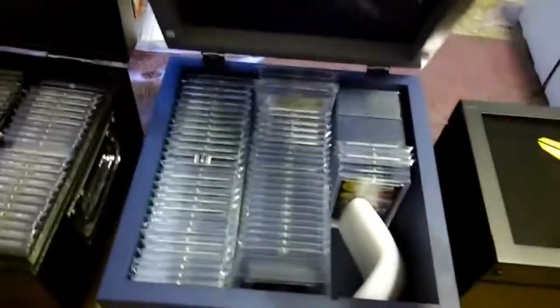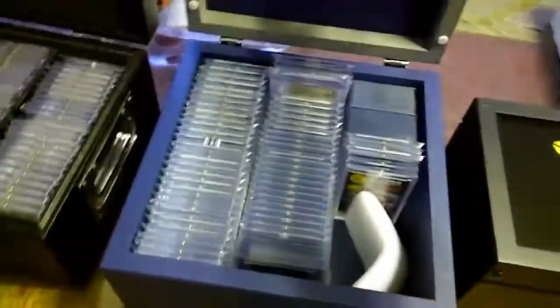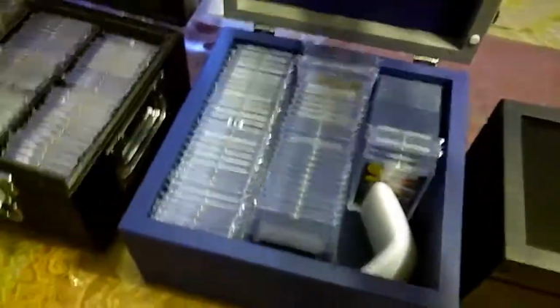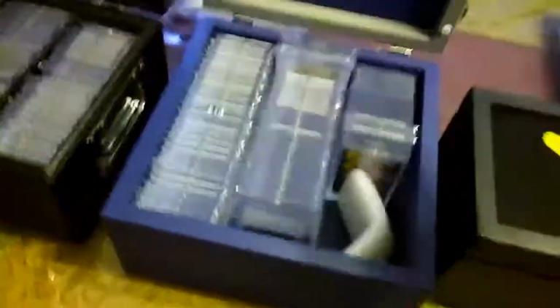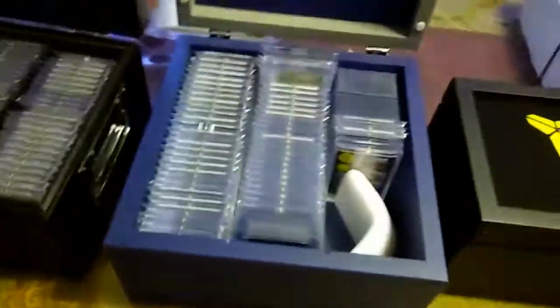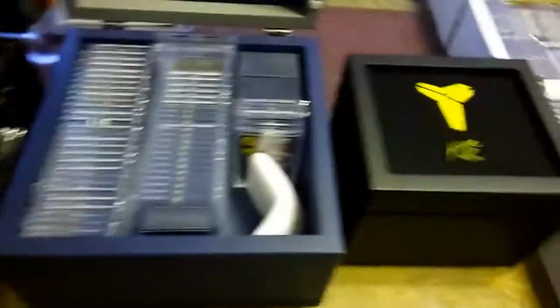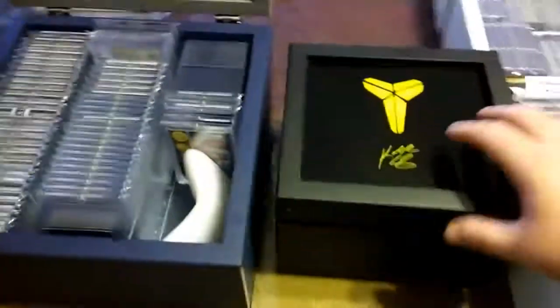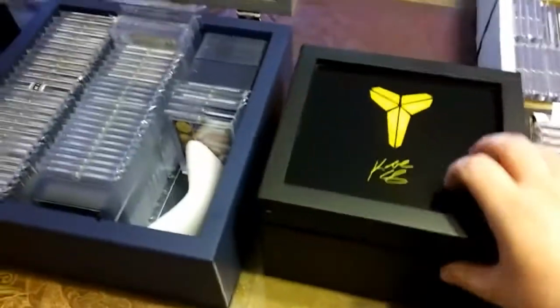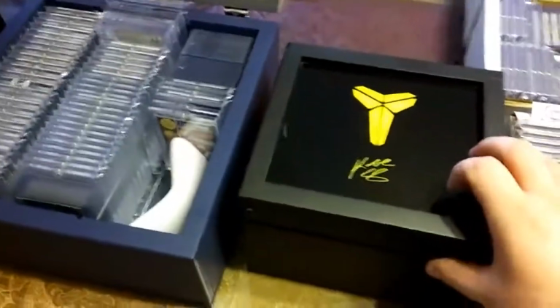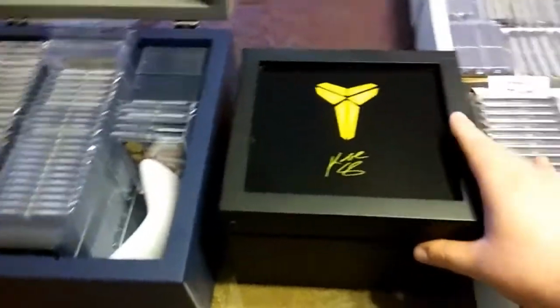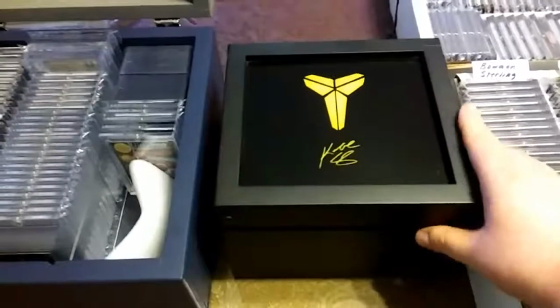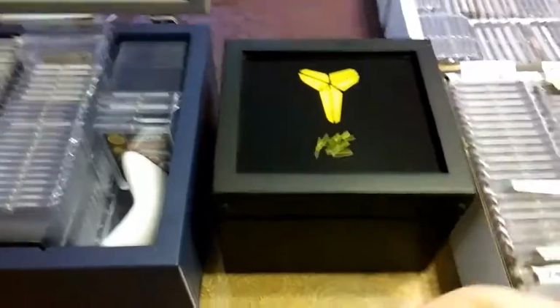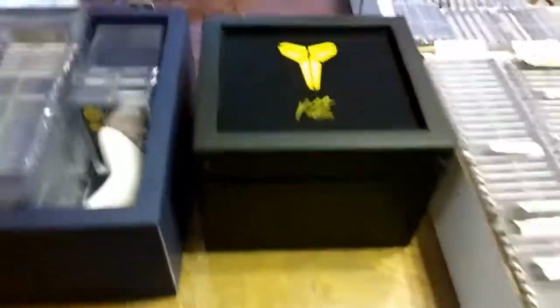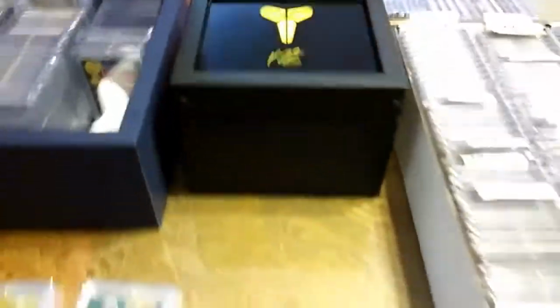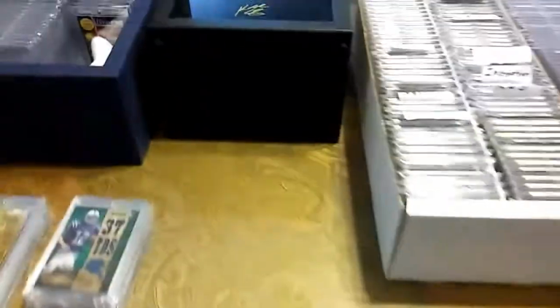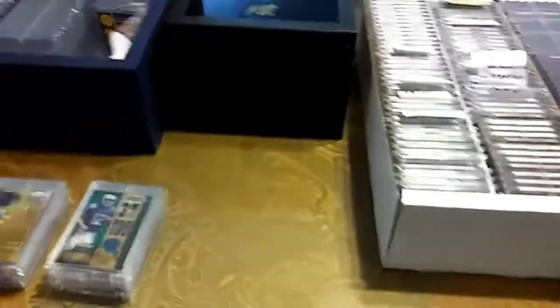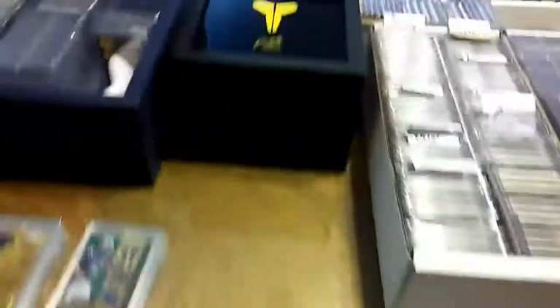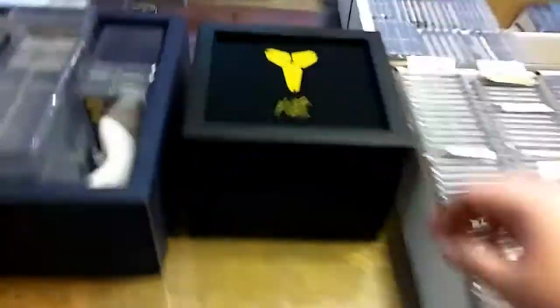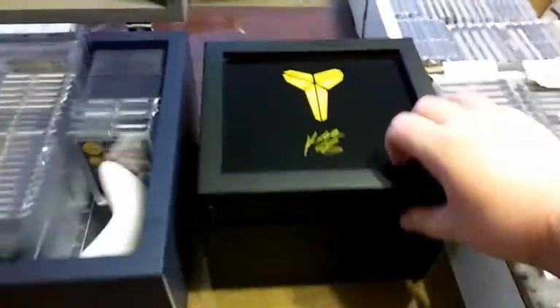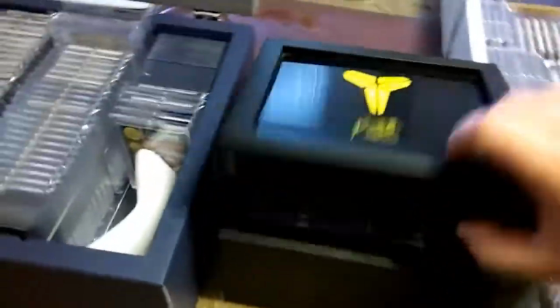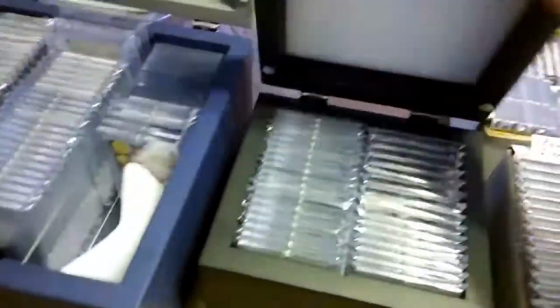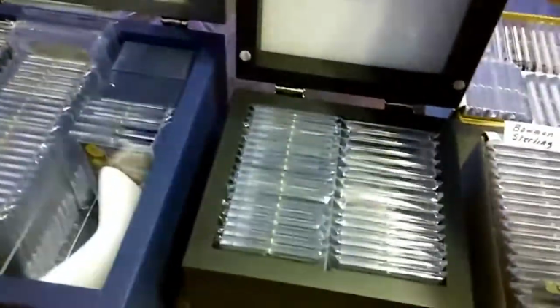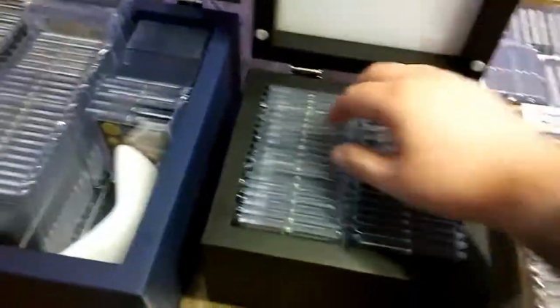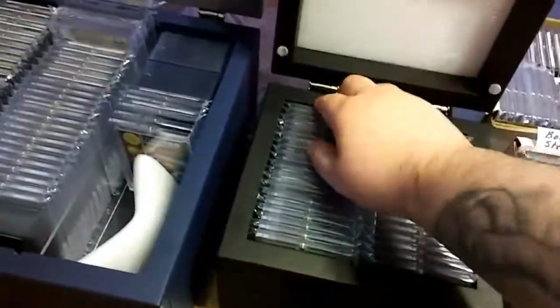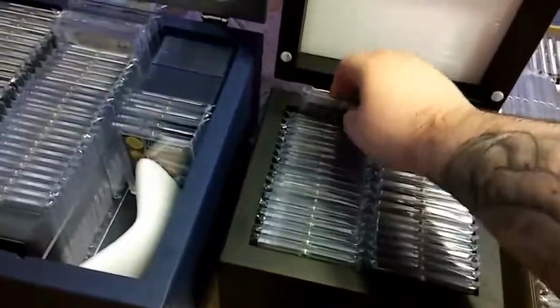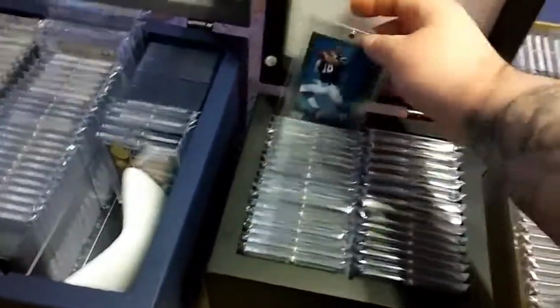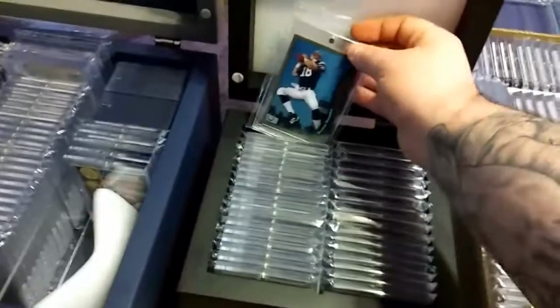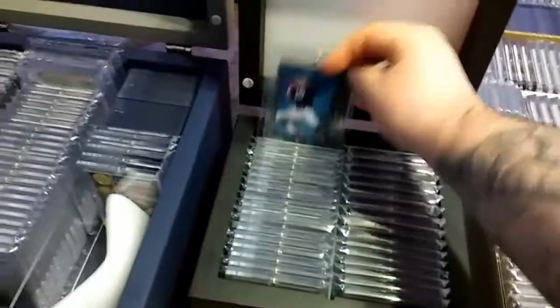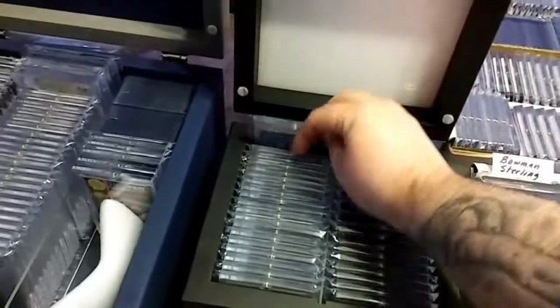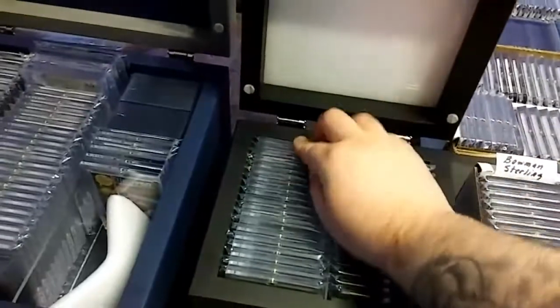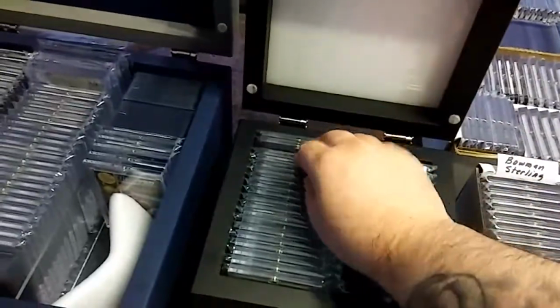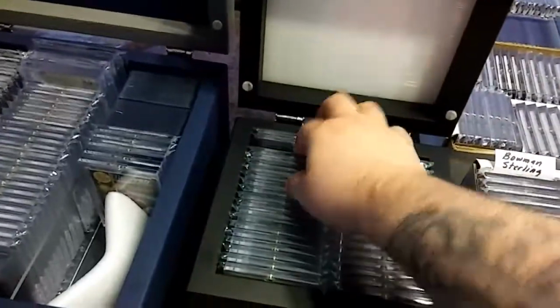I didn't get a chance to show you guys this — this is my little Kobe box. I keep some of my Peyton Manning rookies in here.